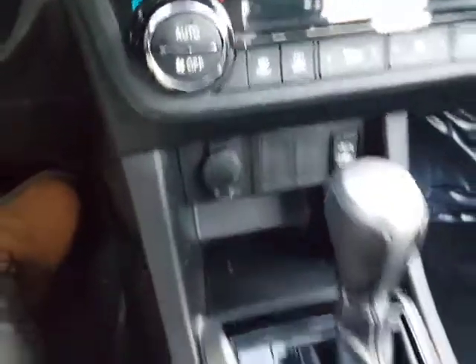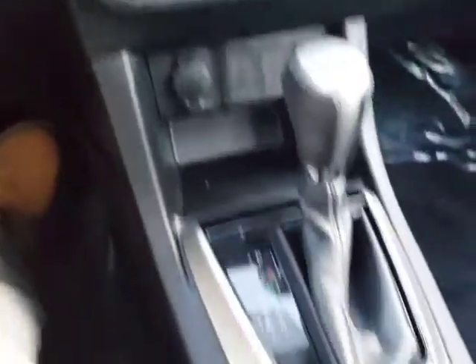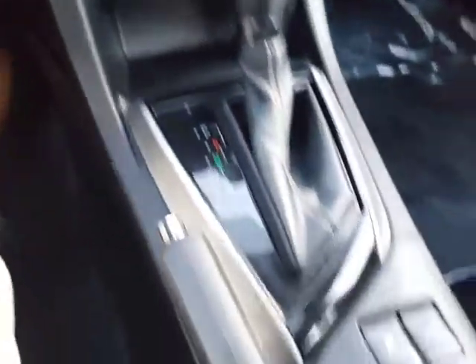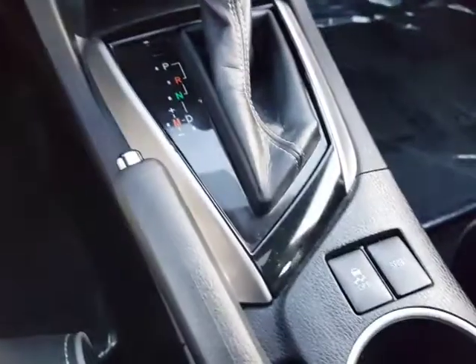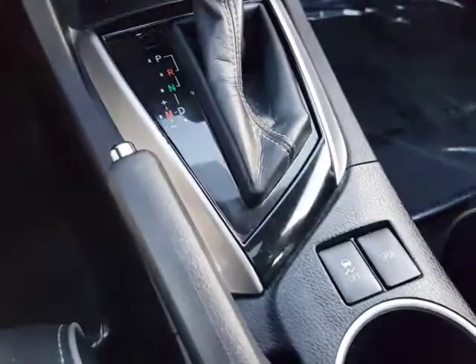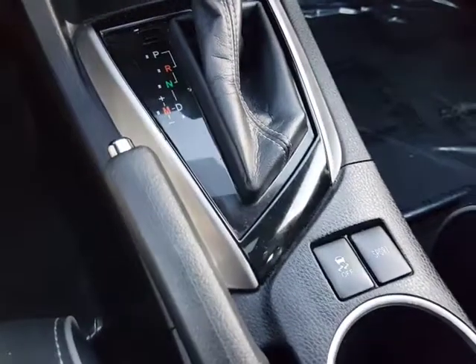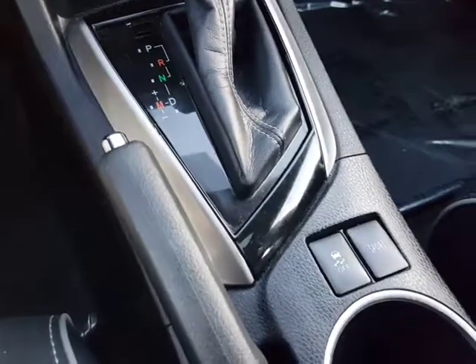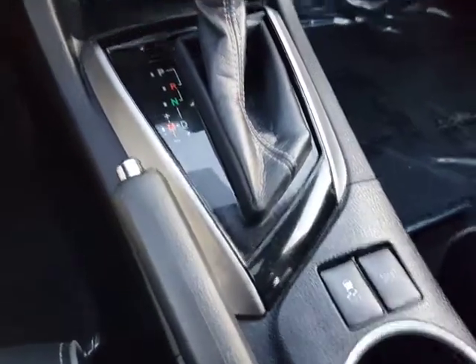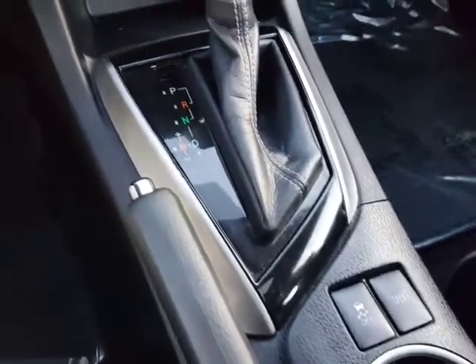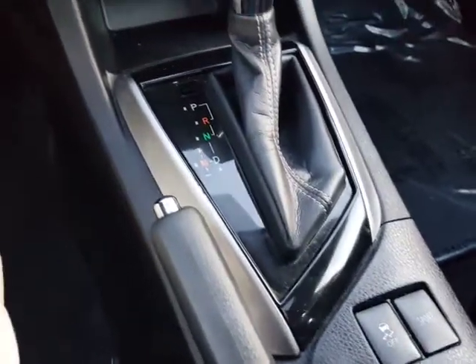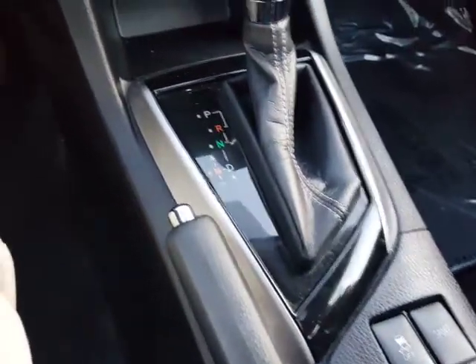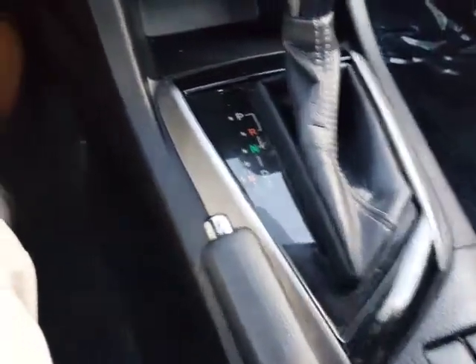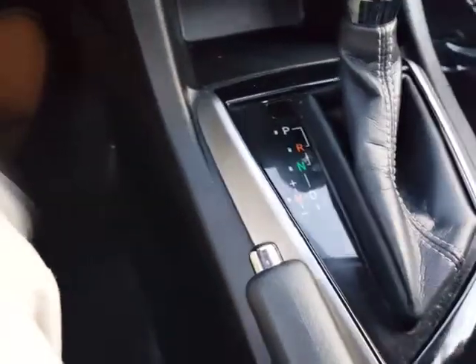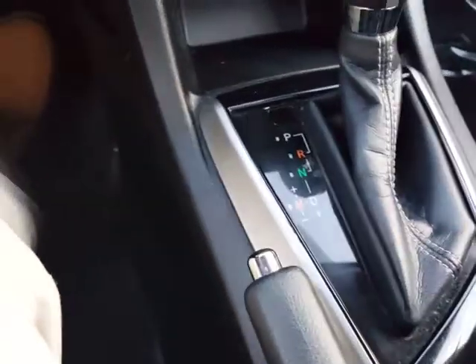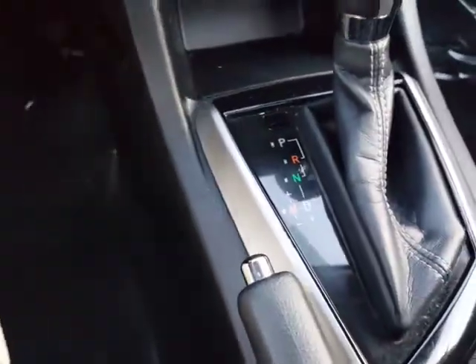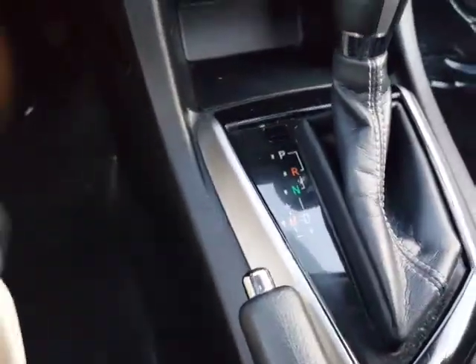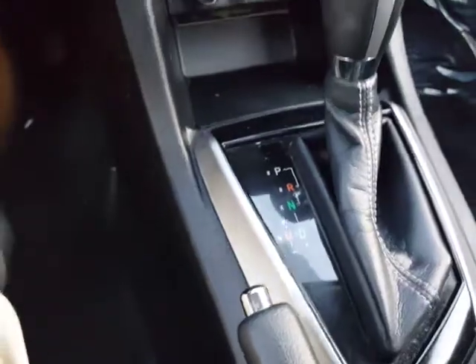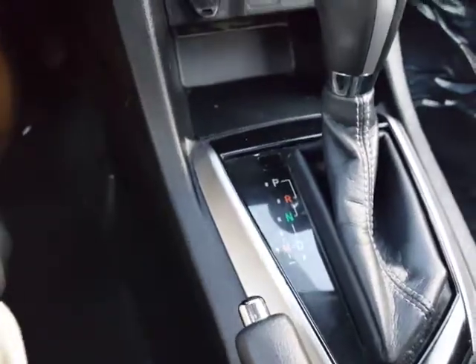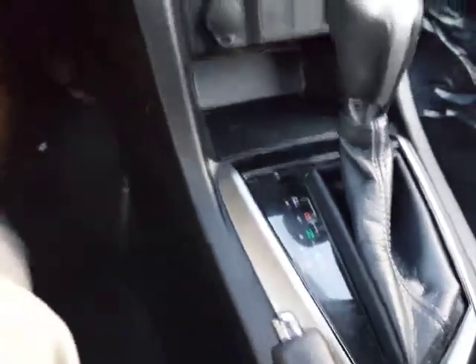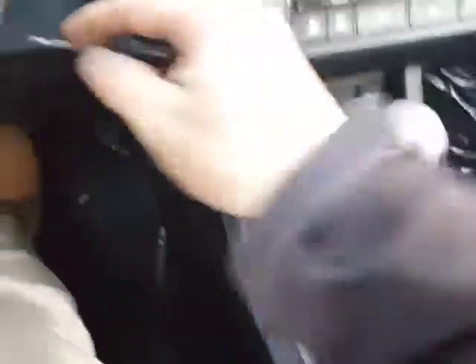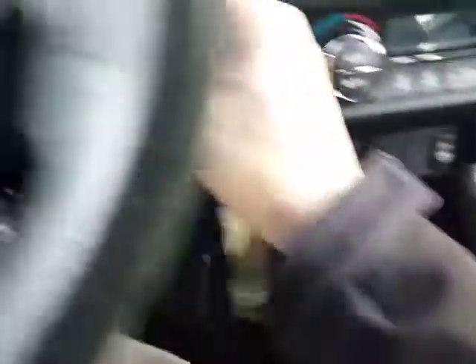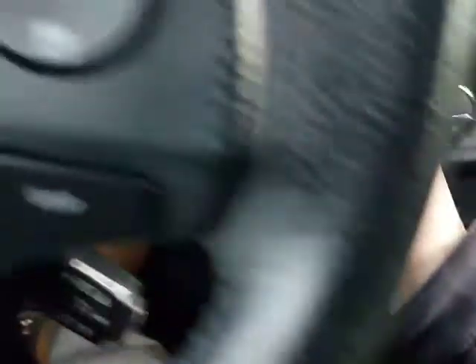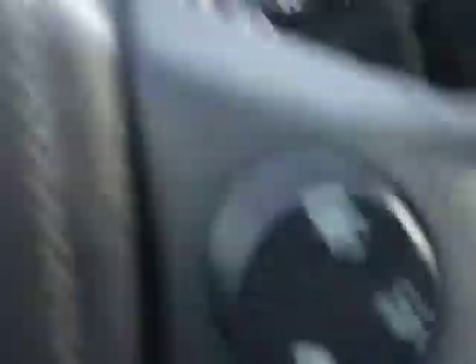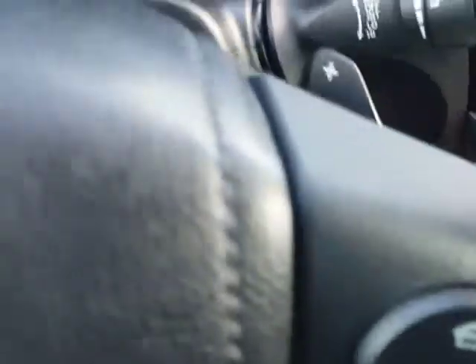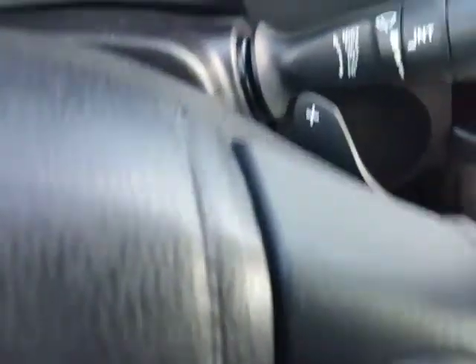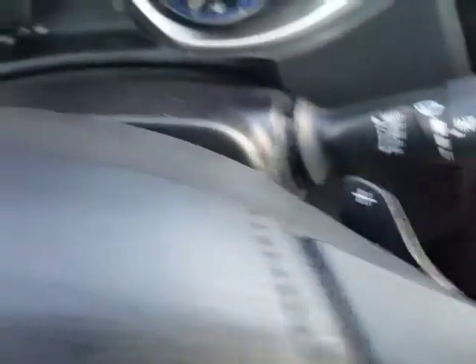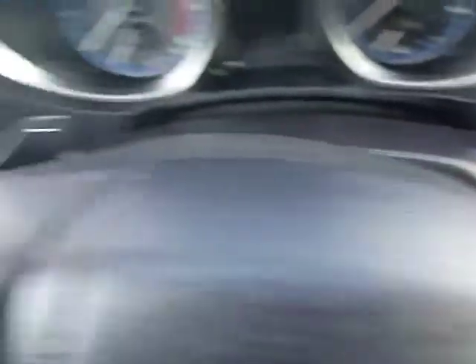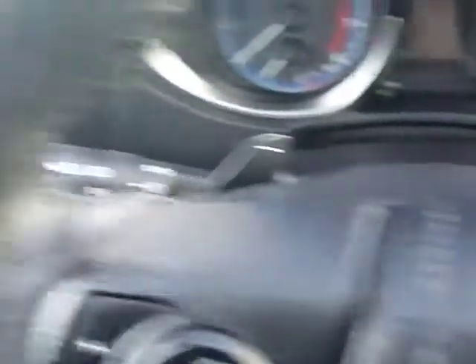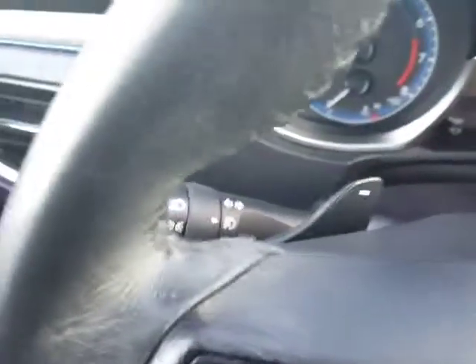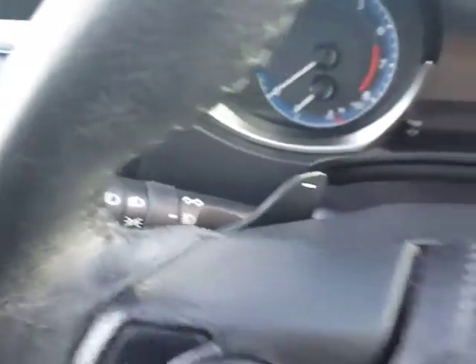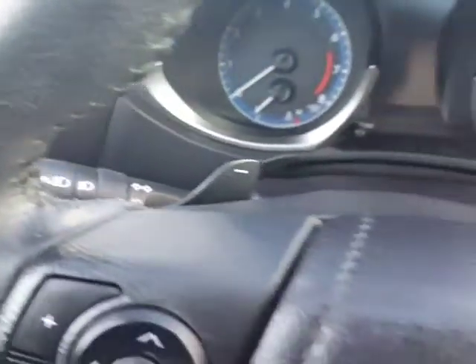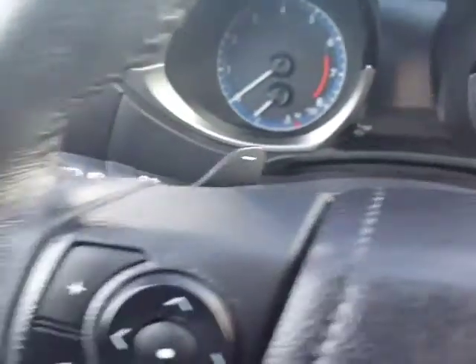This does also have a sport driving mode. You can also drive this in manual mode without a clutch. And you also have the paddle shifters here if you're really feeling sporty.